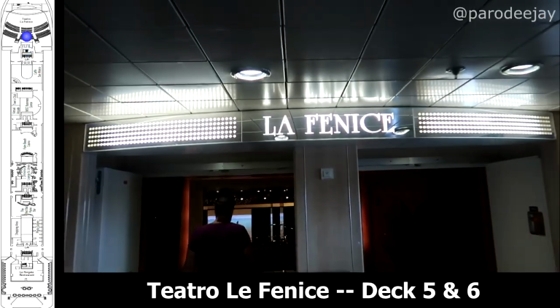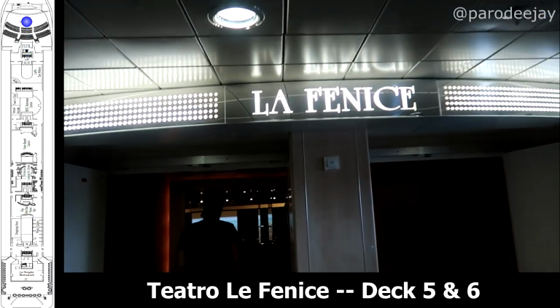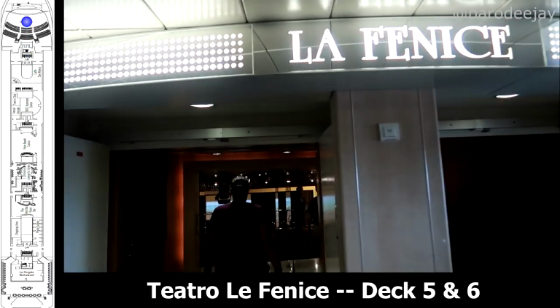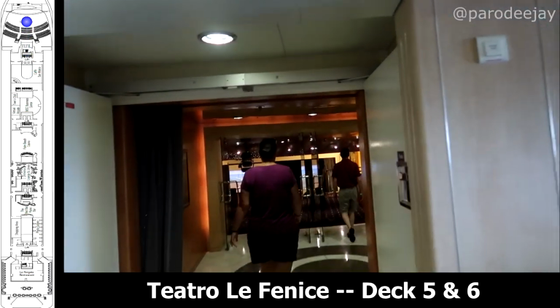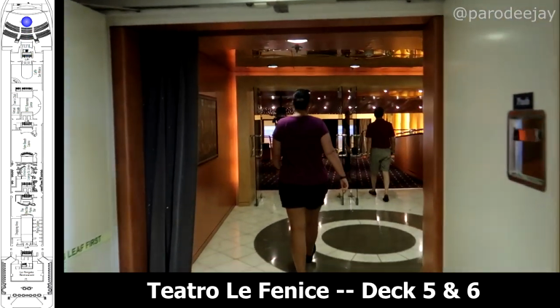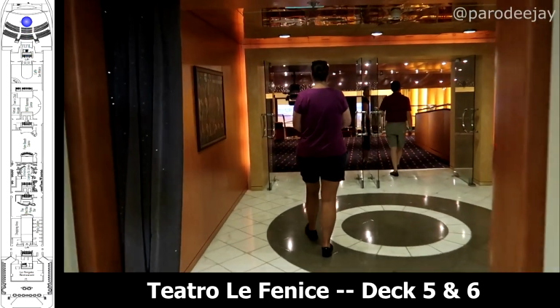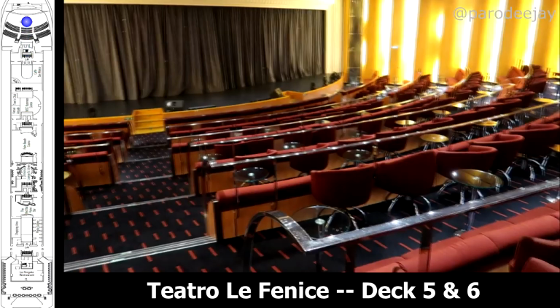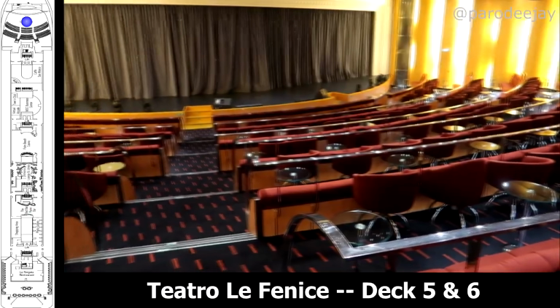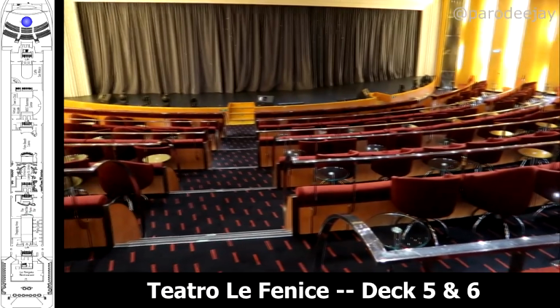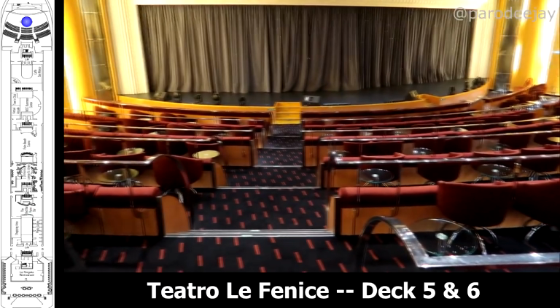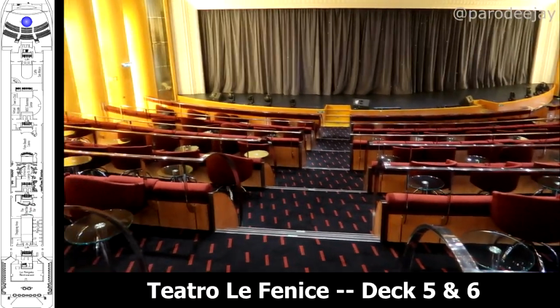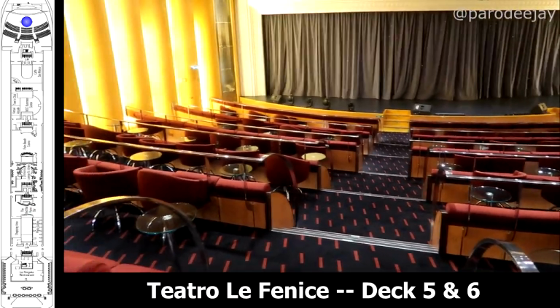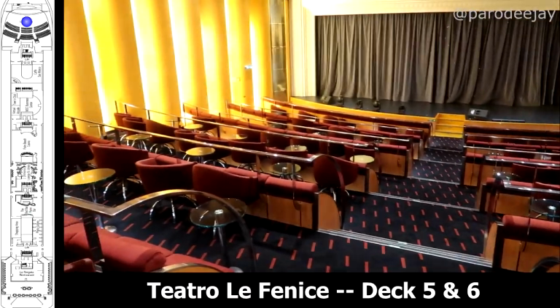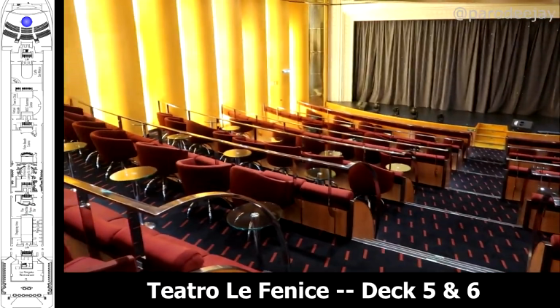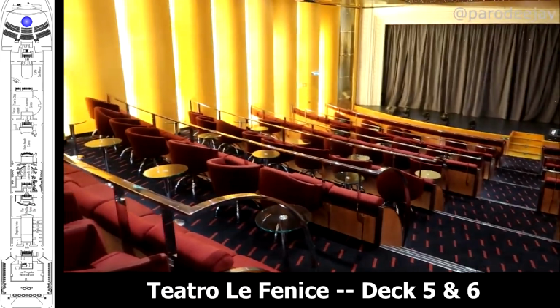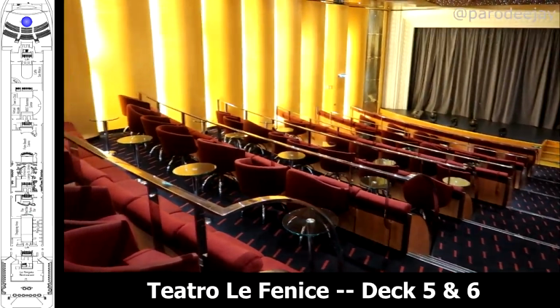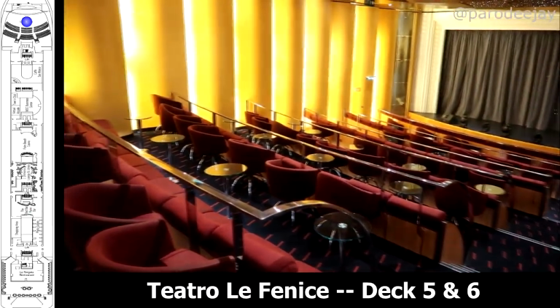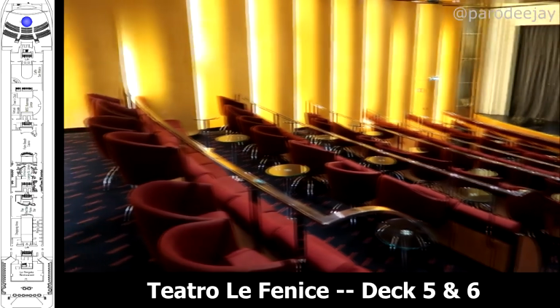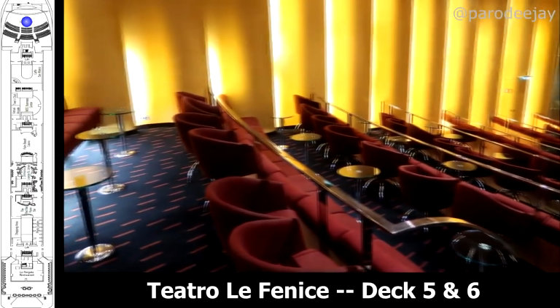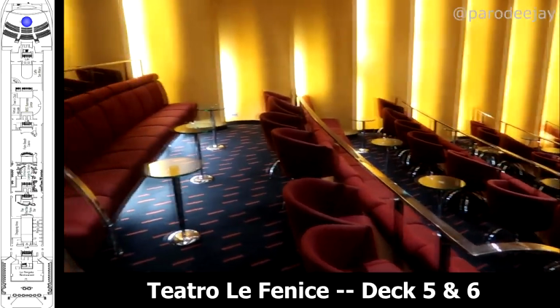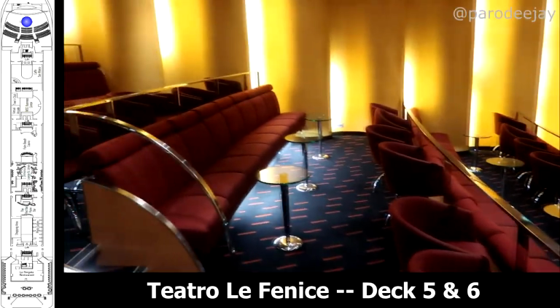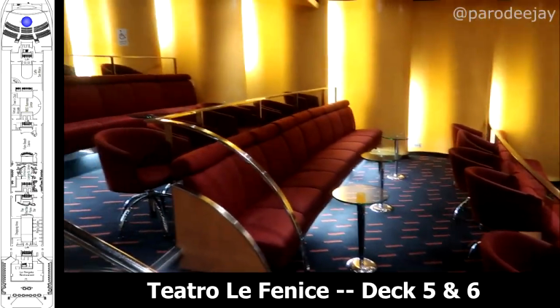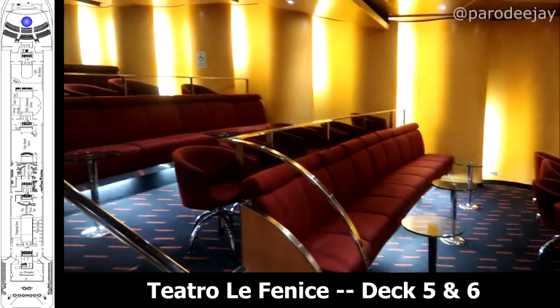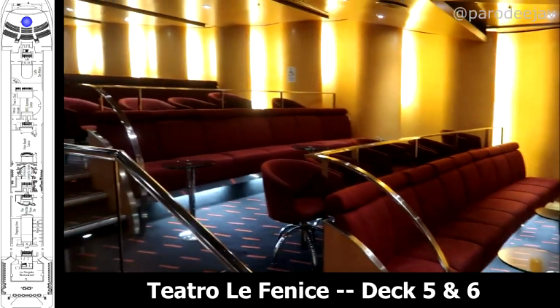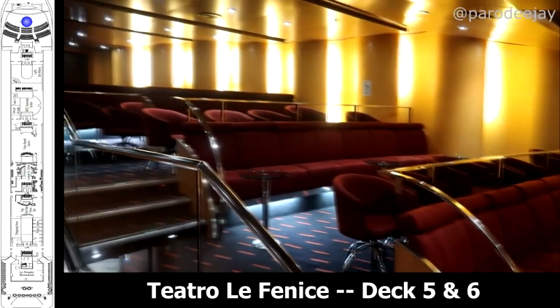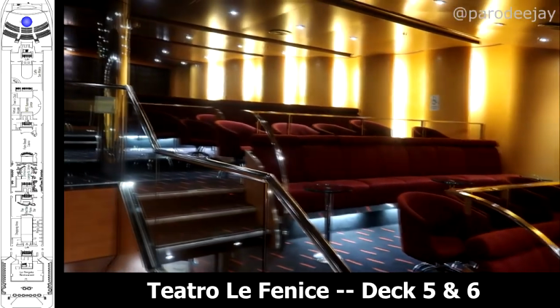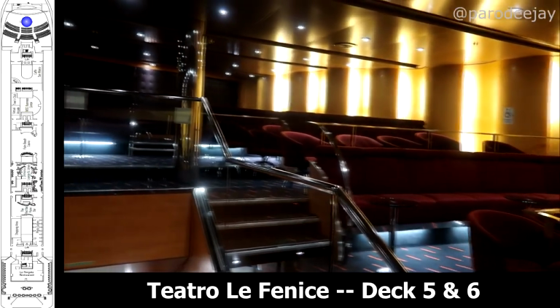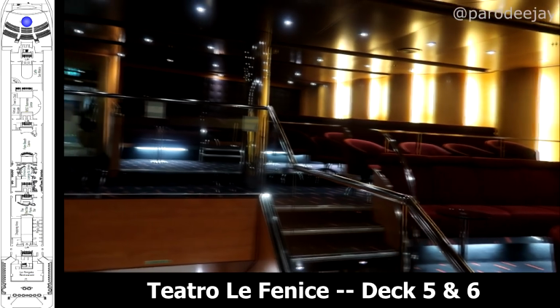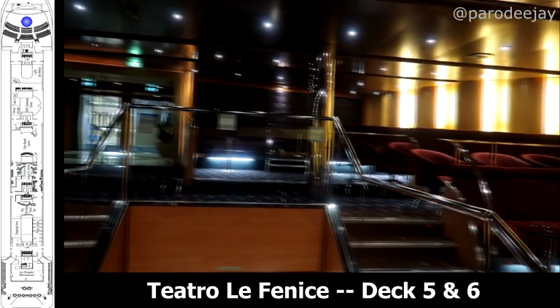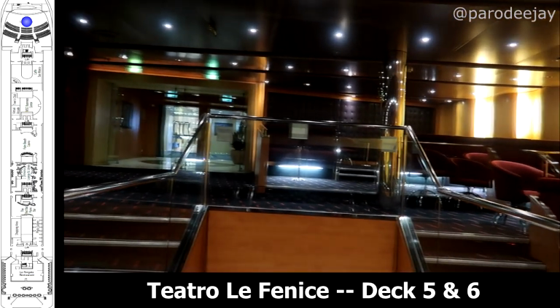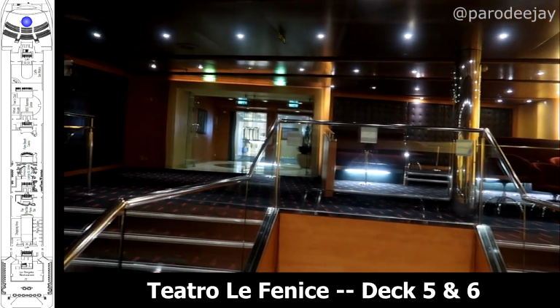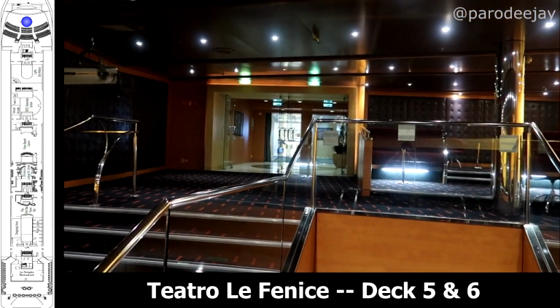At the very front of the ship is the one-level main show lounge, which you can enter from deck six or from deck five. It's a pretty small lounge, so get there early if you want some prime seating. One good thing we noticed is it sort of always seemed to be open, so you could go really early for a show and snag some prime seats.